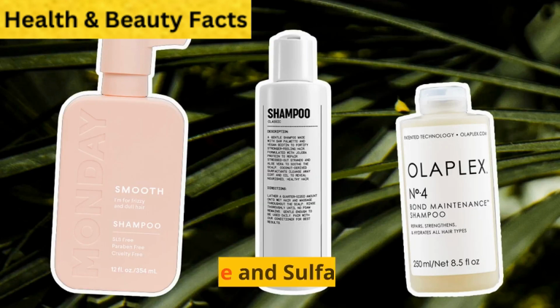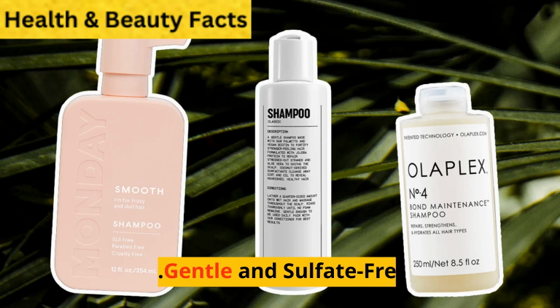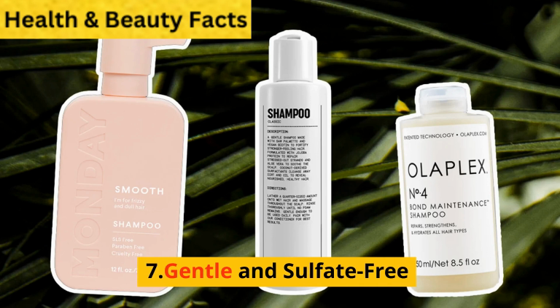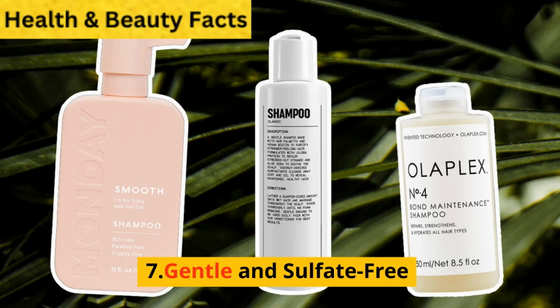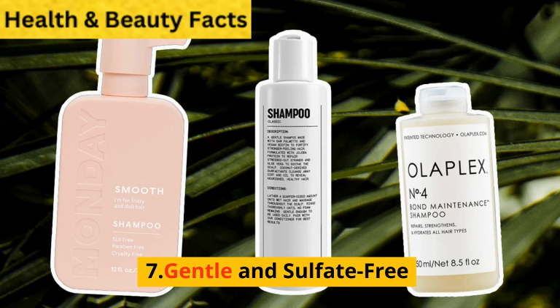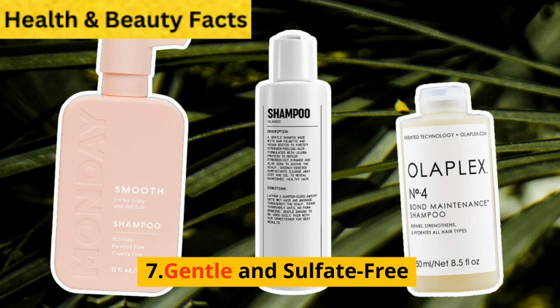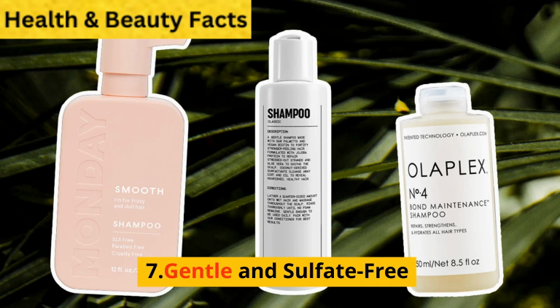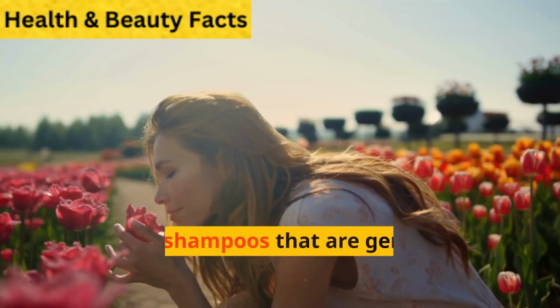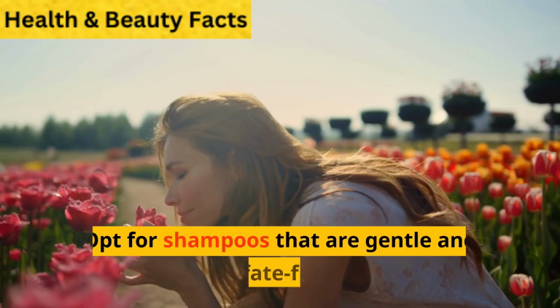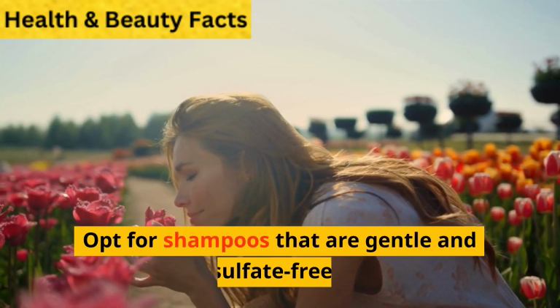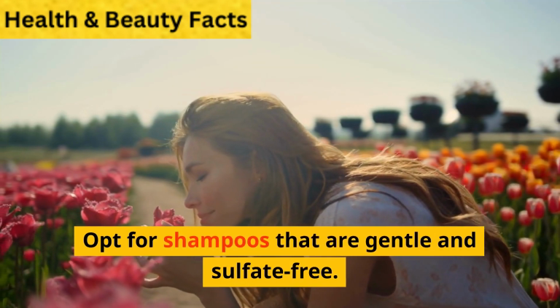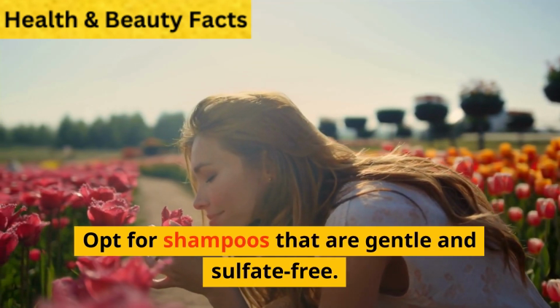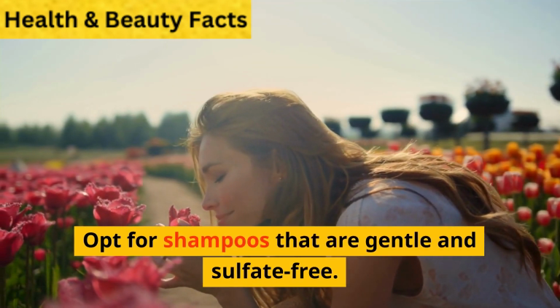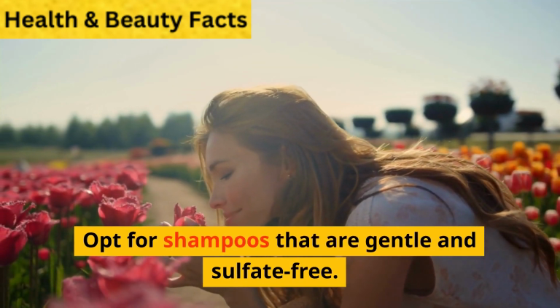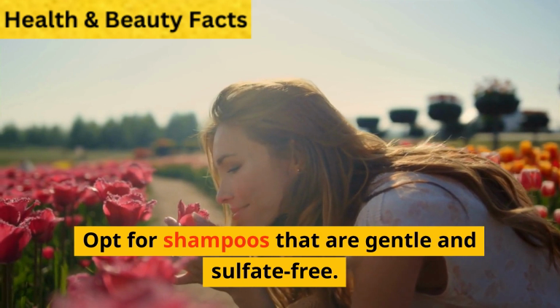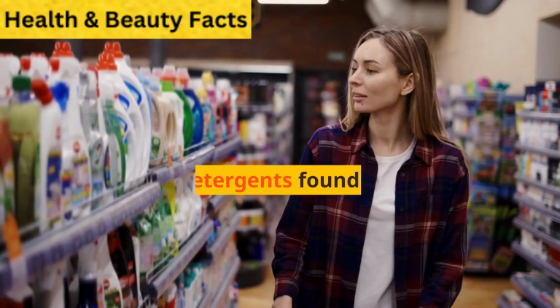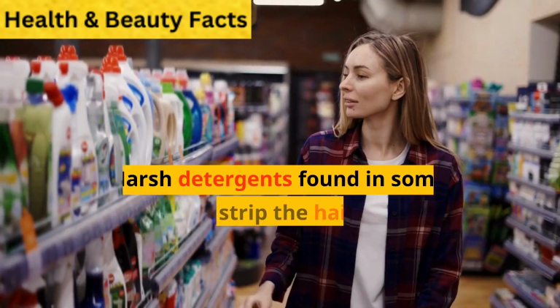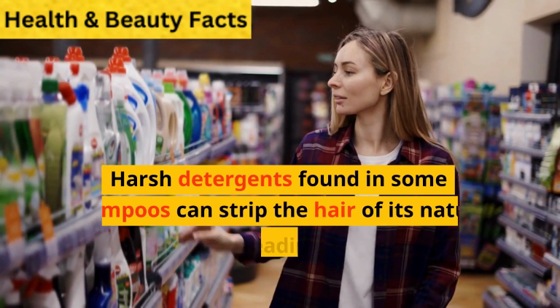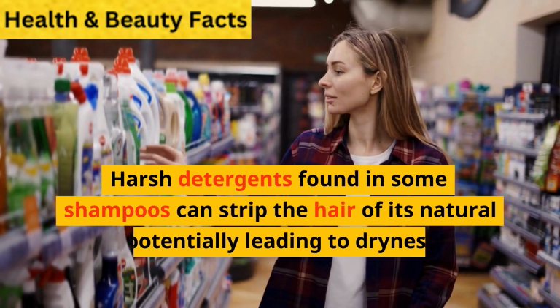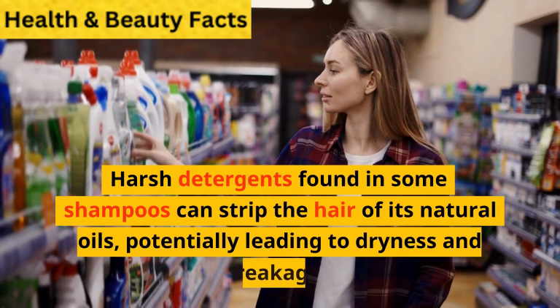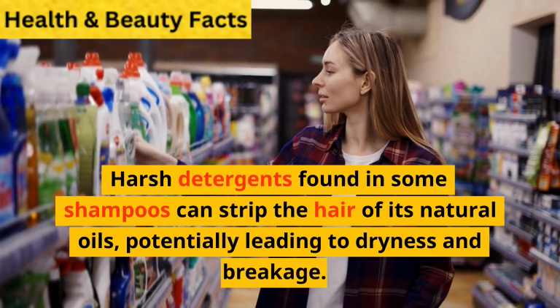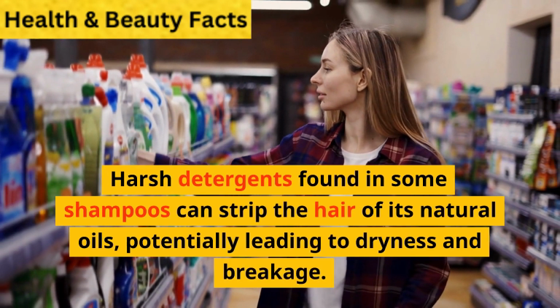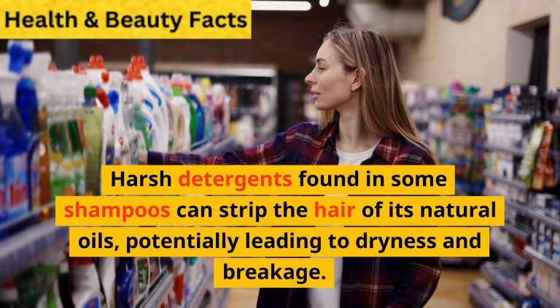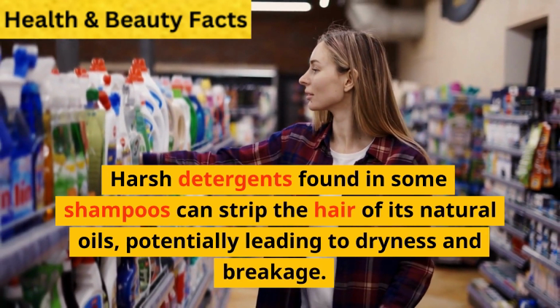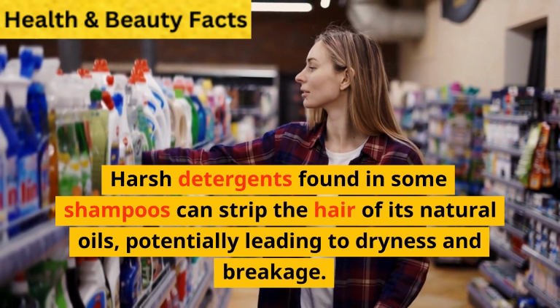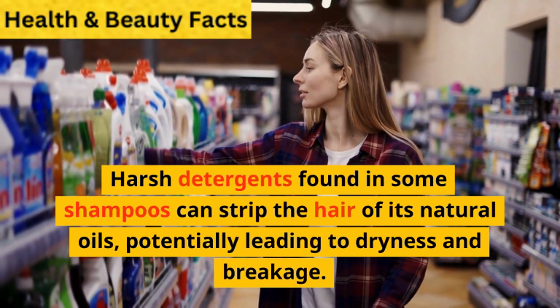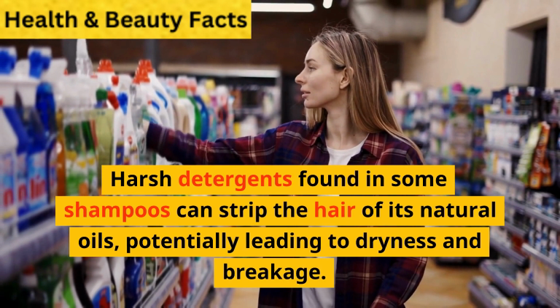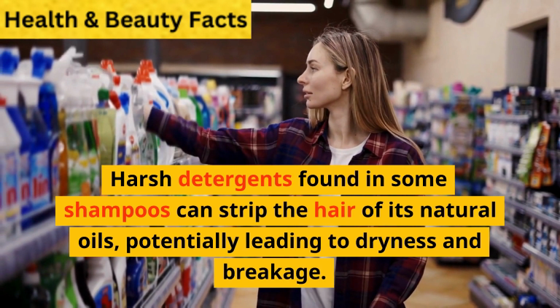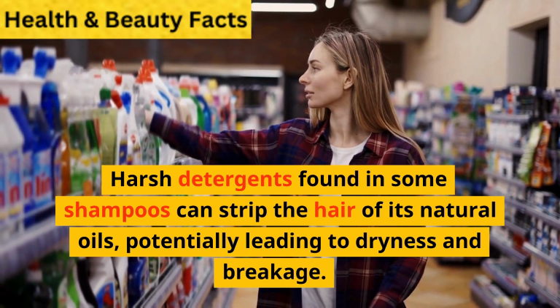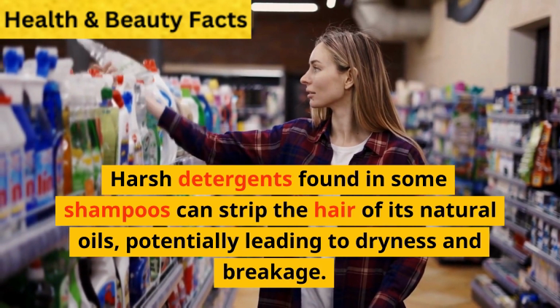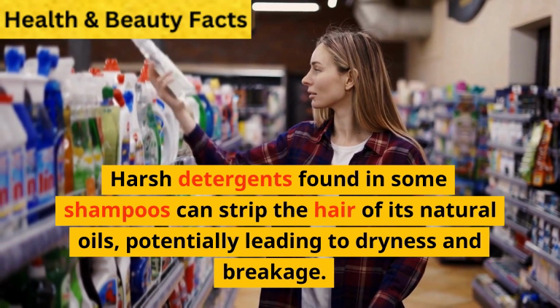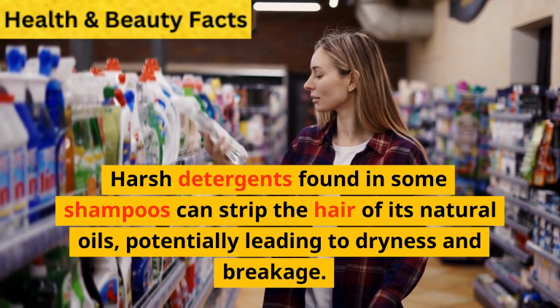7. Gentle and Sulfate-Free. Opt for shampoos that are gentle and sulfate-free. Harsh detergents found in some shampoos can strip the hair of its natural oils, potentially leading to dryness and breakage.